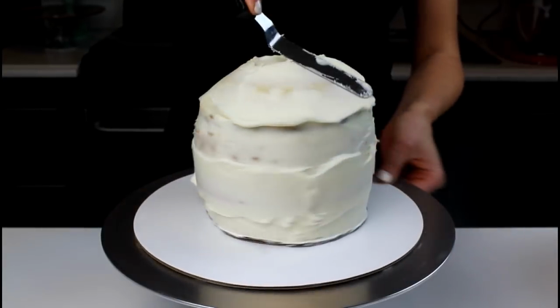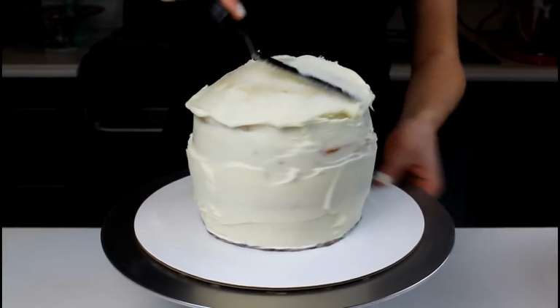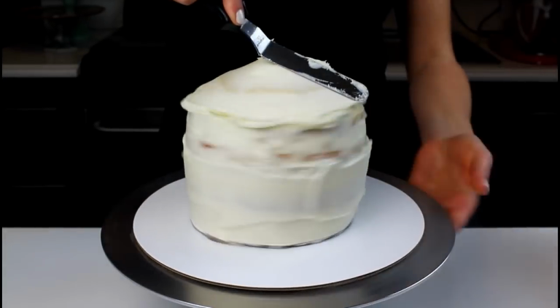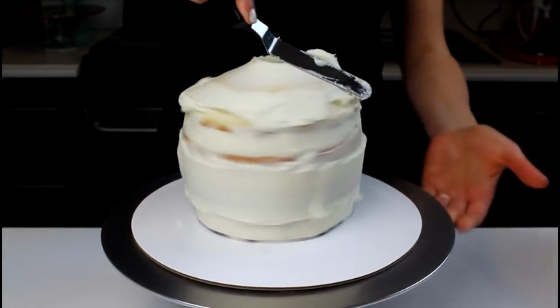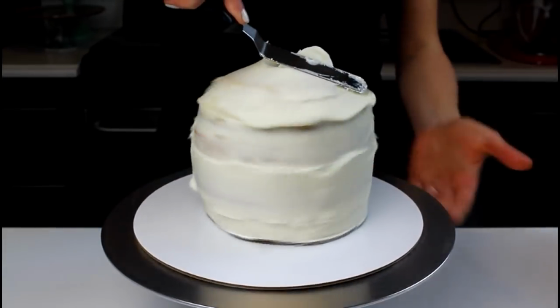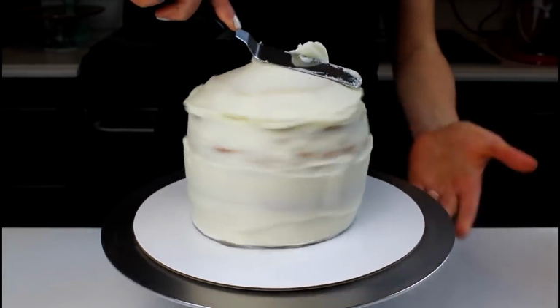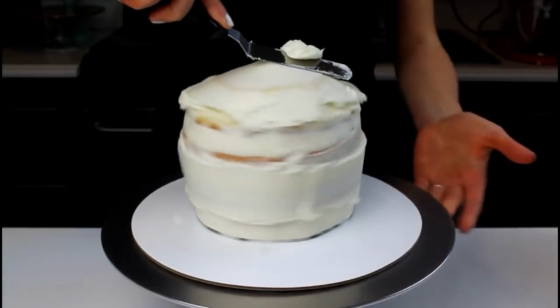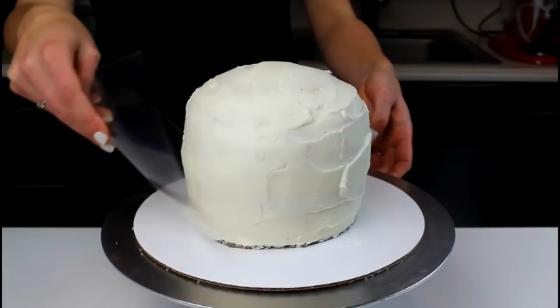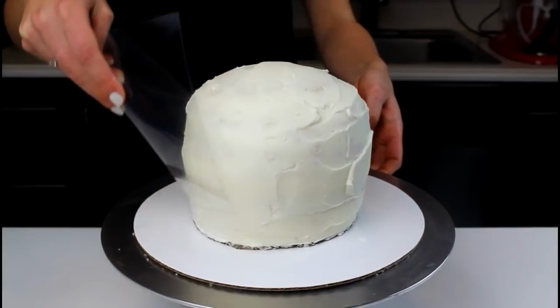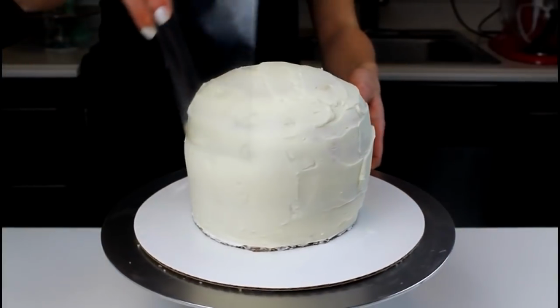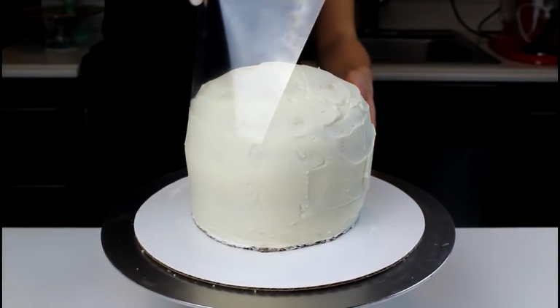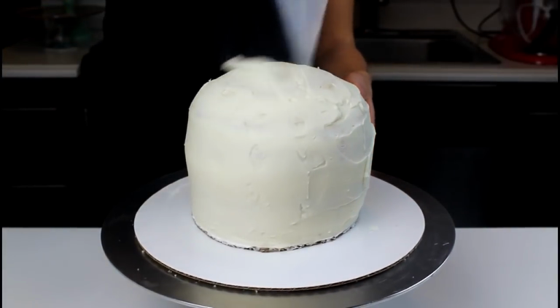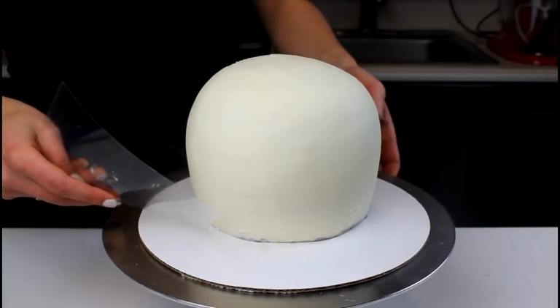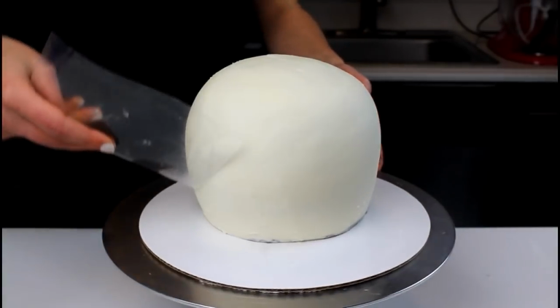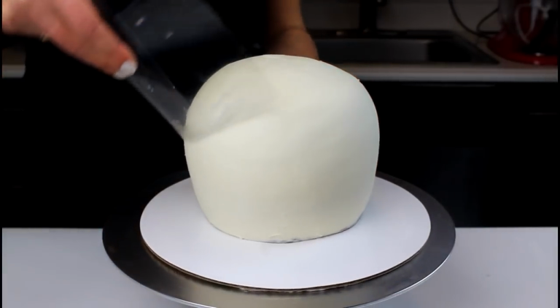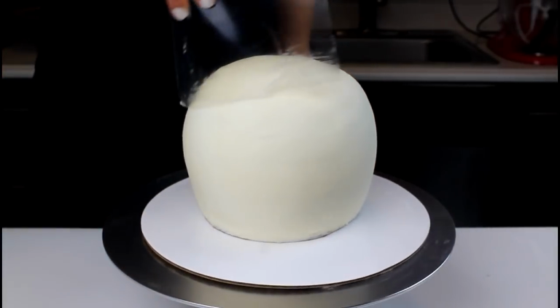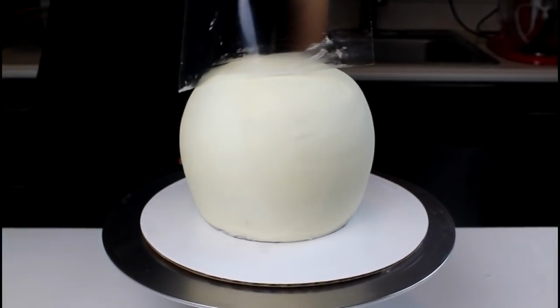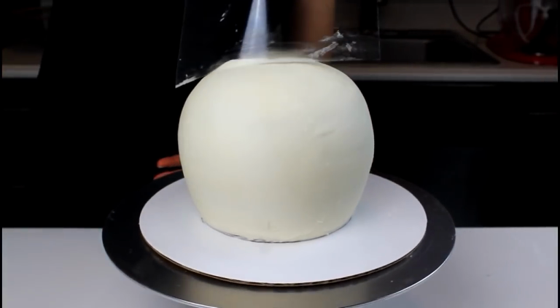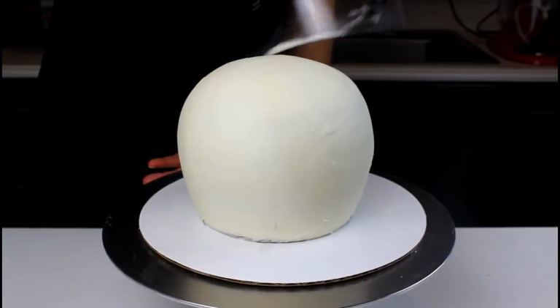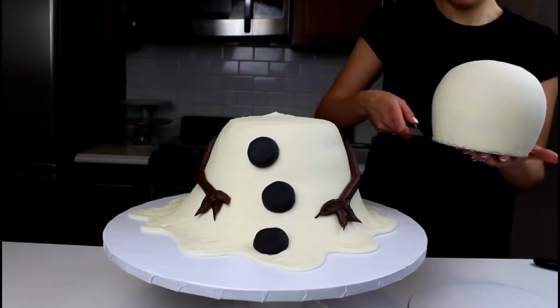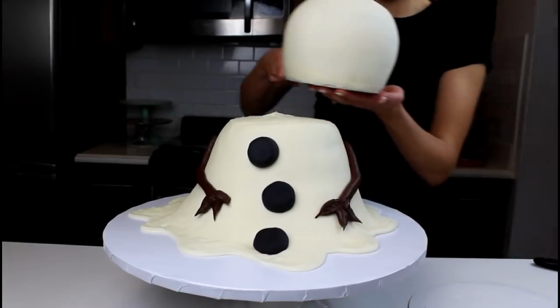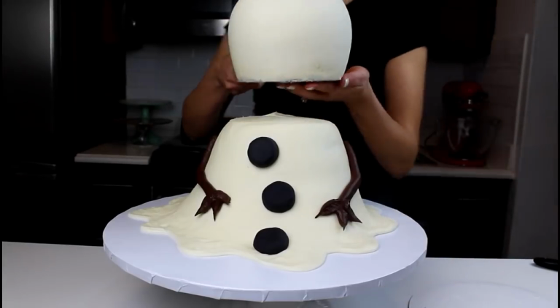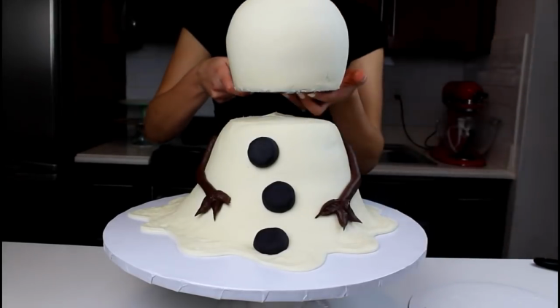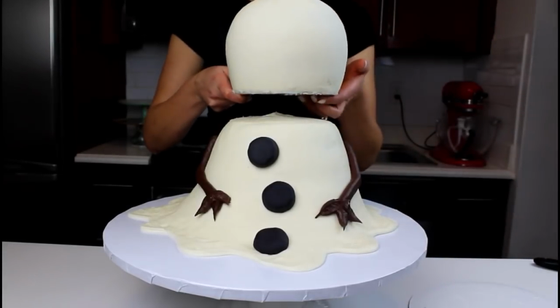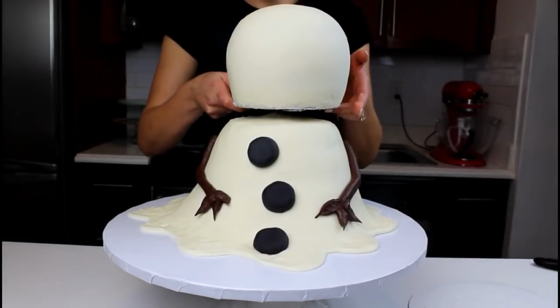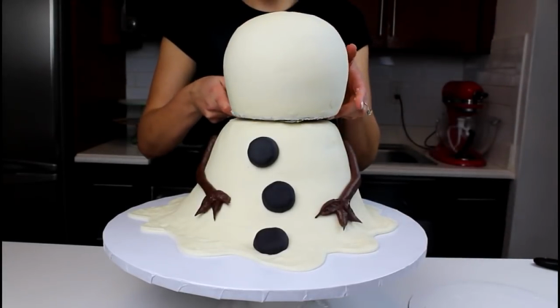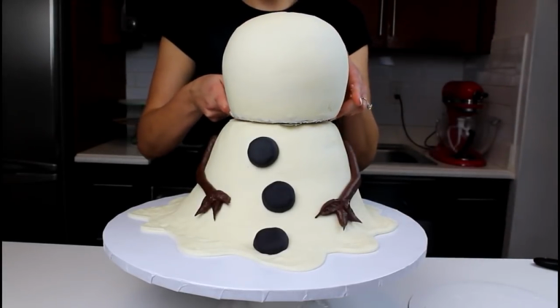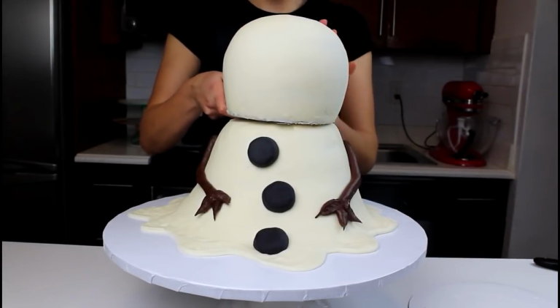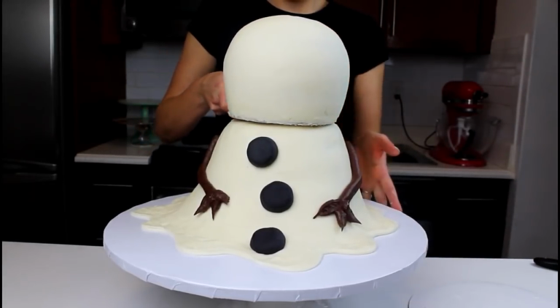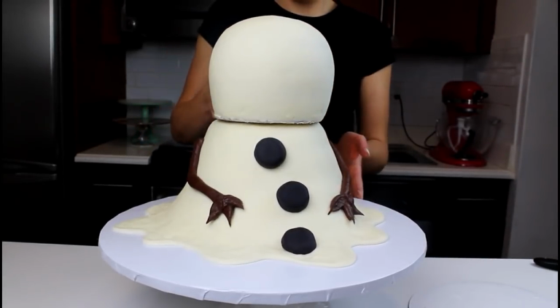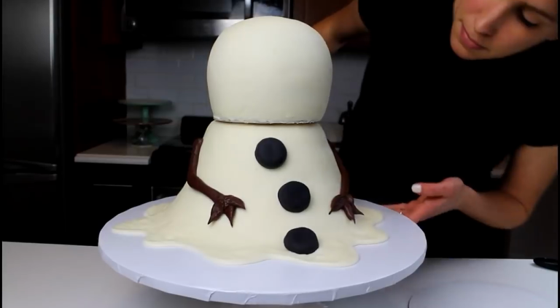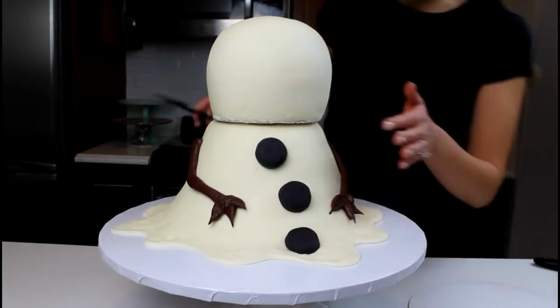Once the crumb coat is fully chilled, apply a second layer of frosting and smooth using an acetate sheet. Chill this cake until it's firm to the touch and then carefully place on top of the body of the snowman using an offset spatula.